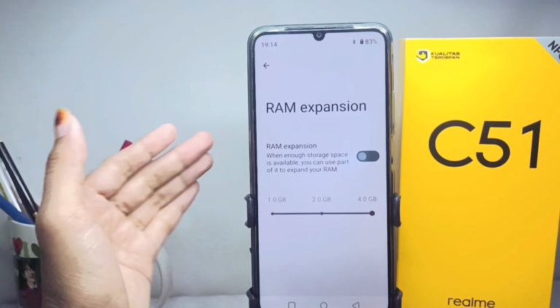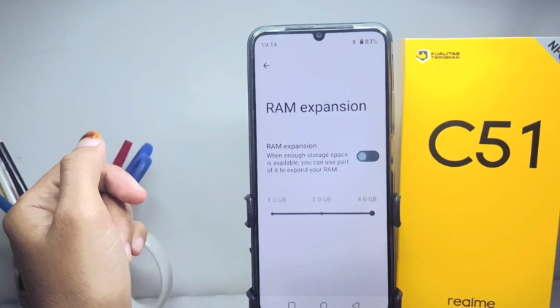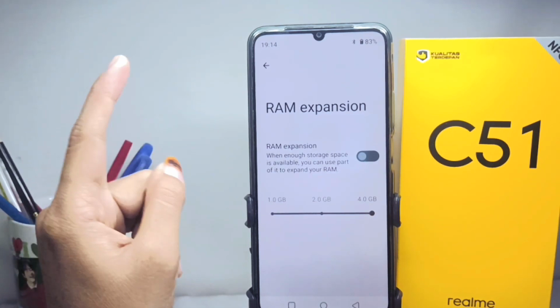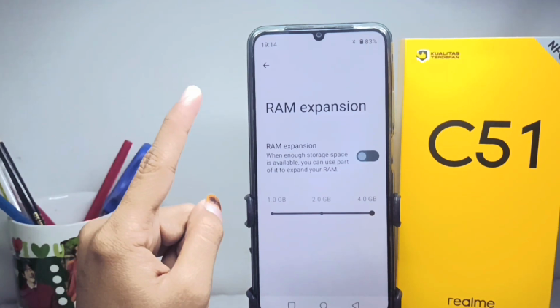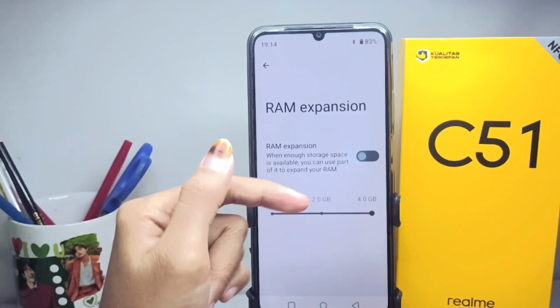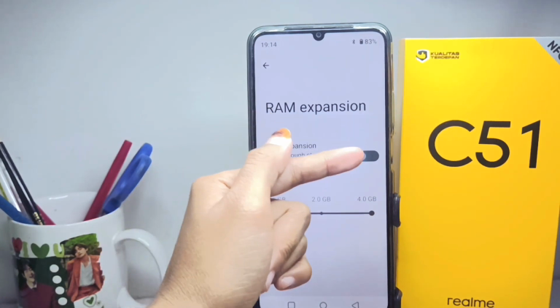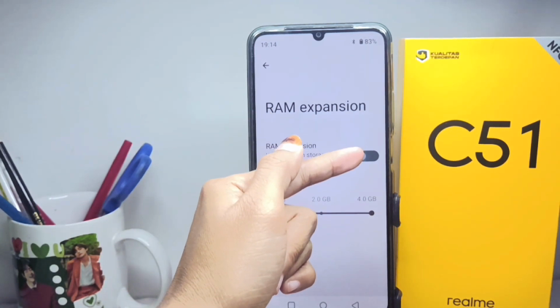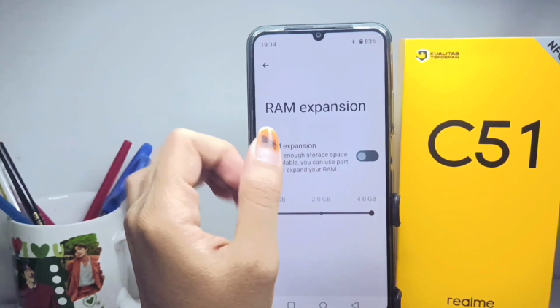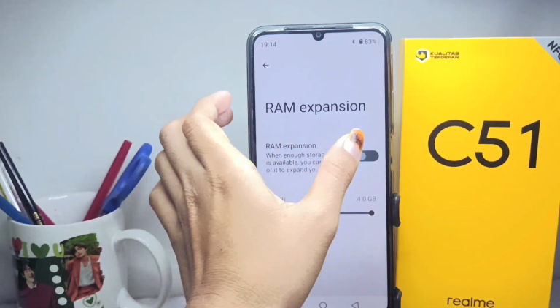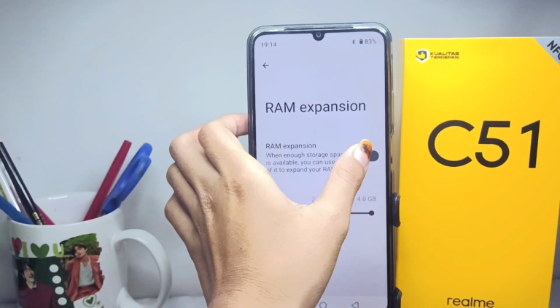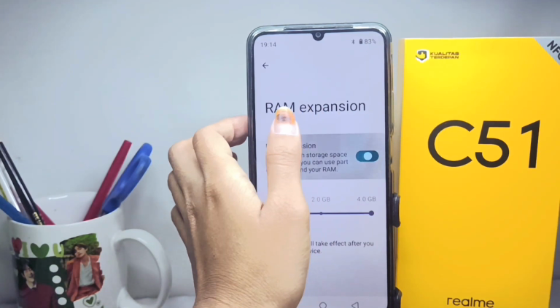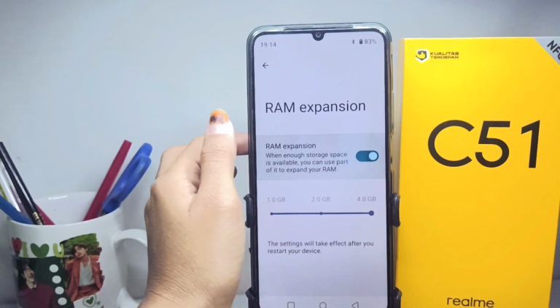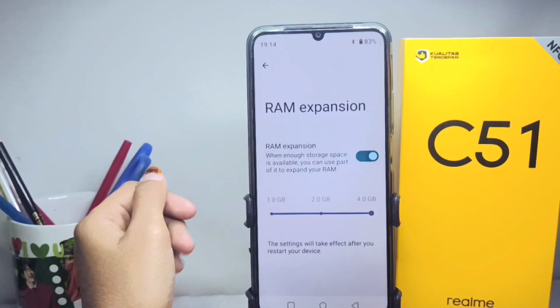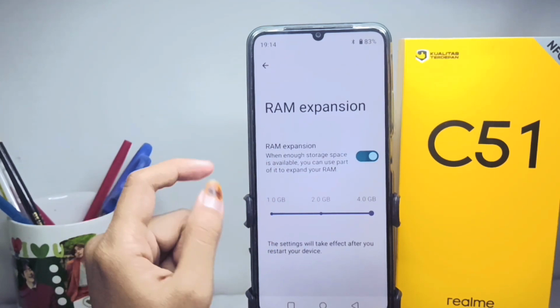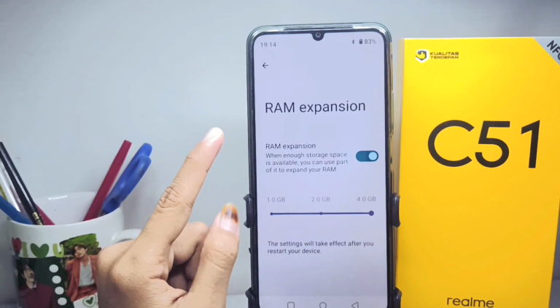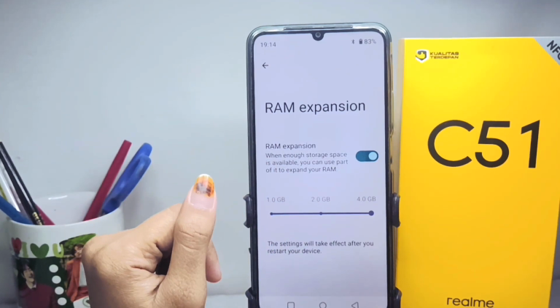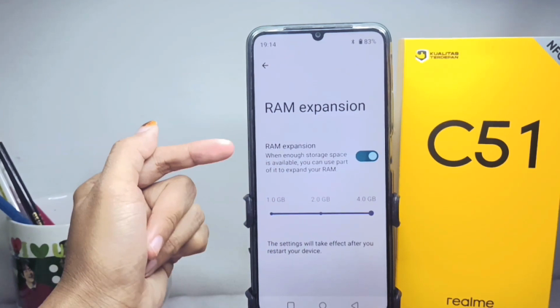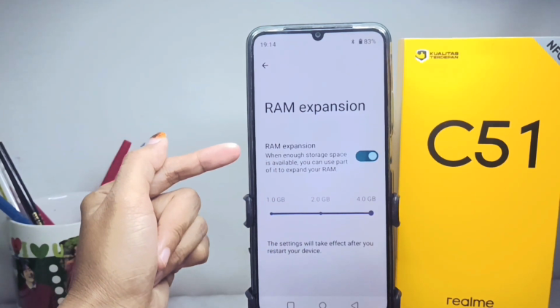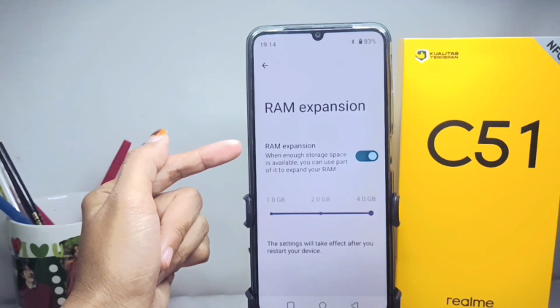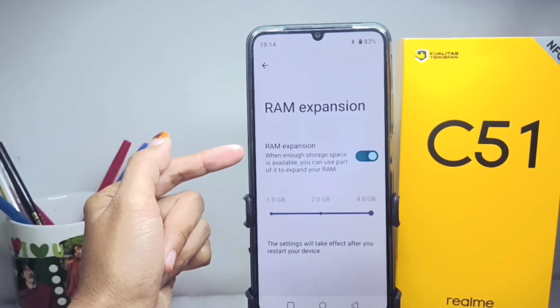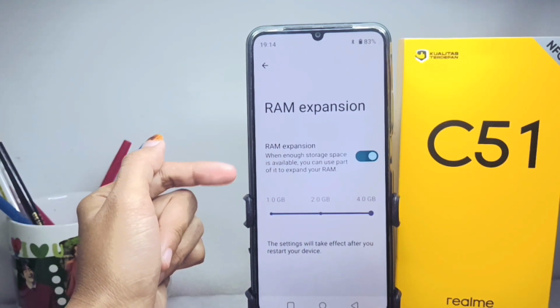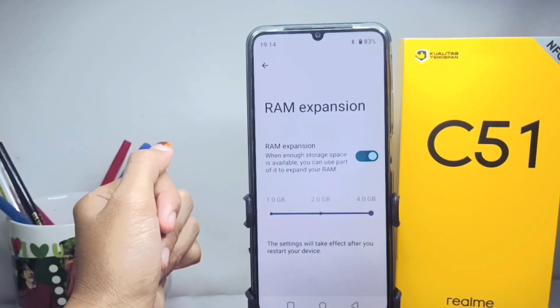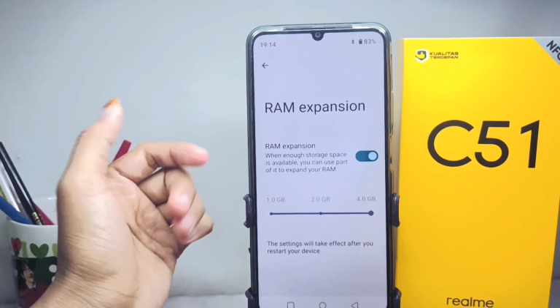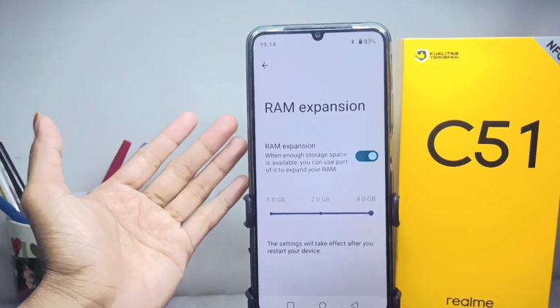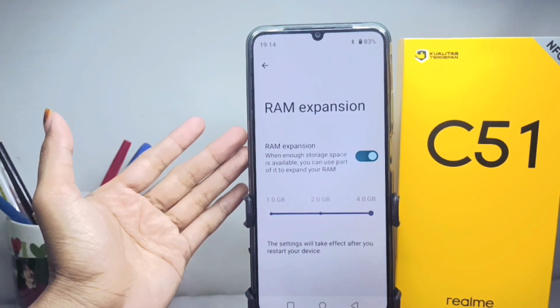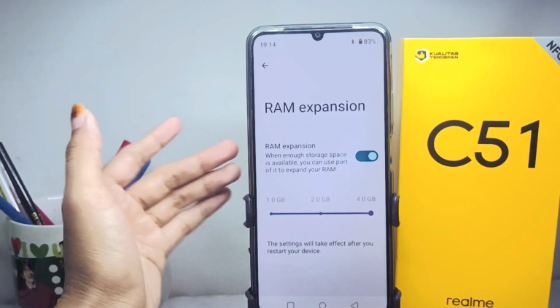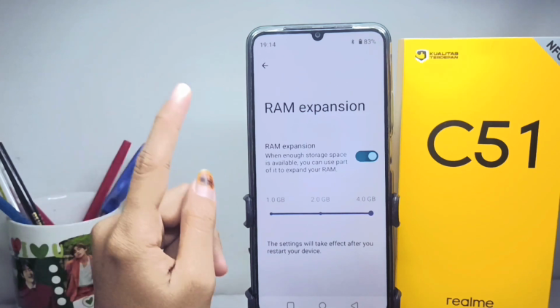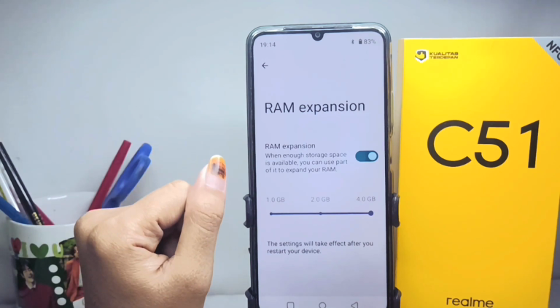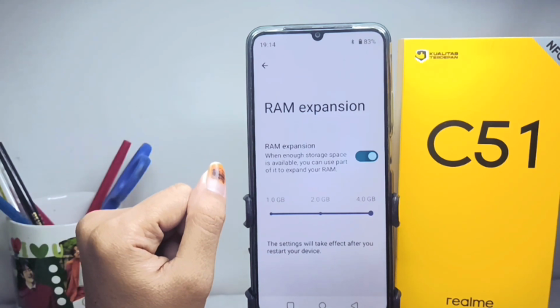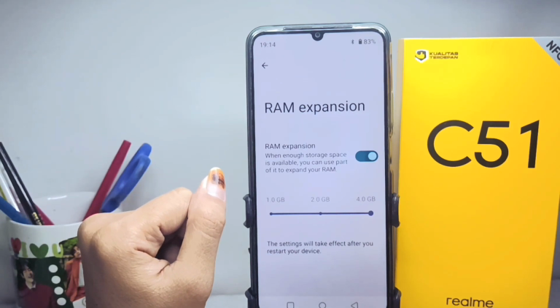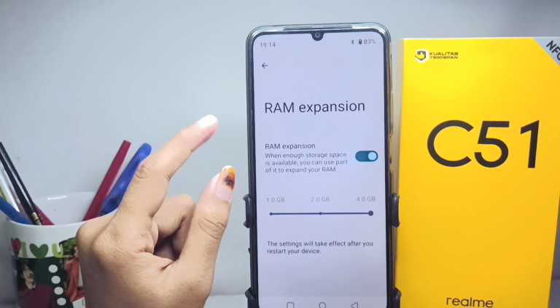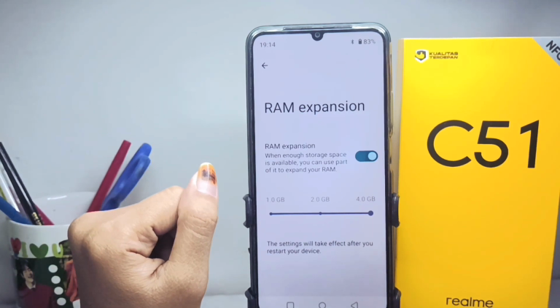You can increase the ROM size on your device by pressing this button. The ROM expansion feature will expand your ROM capacity when enough storage space is available.